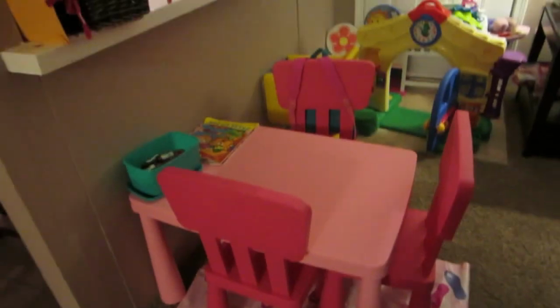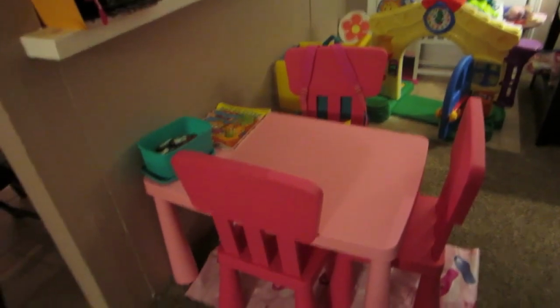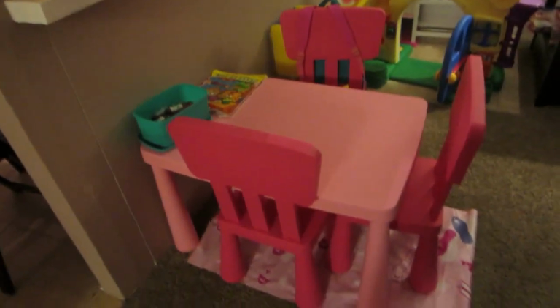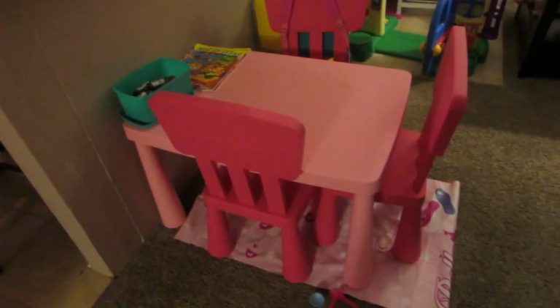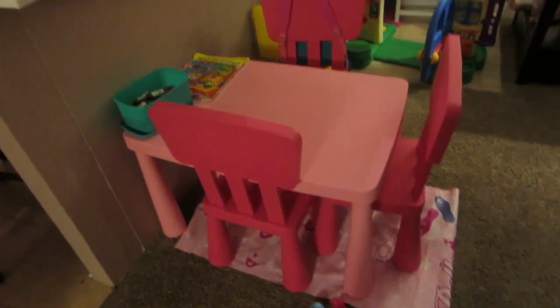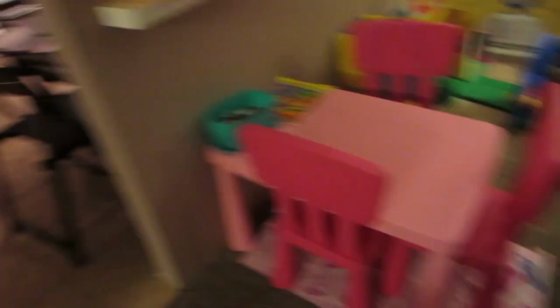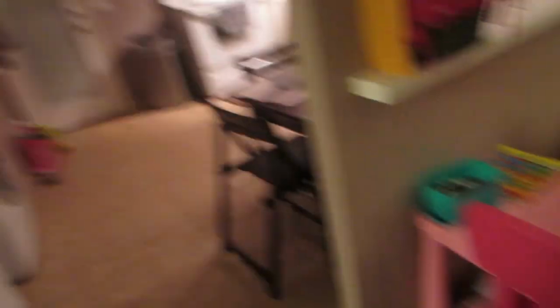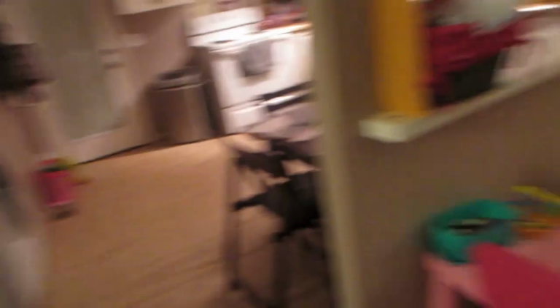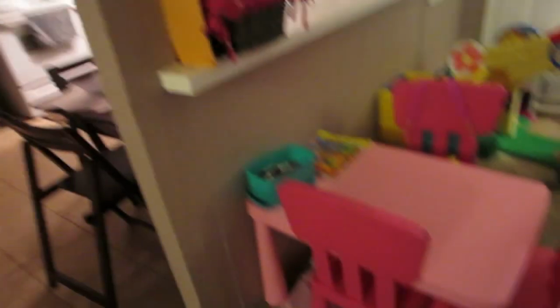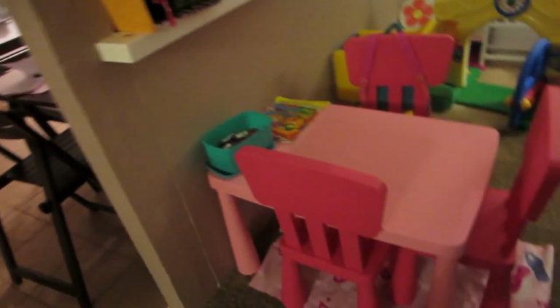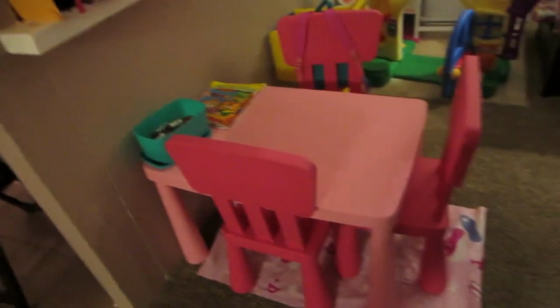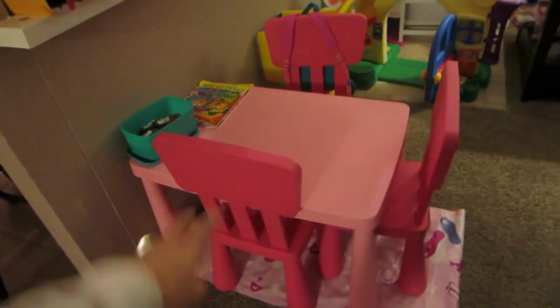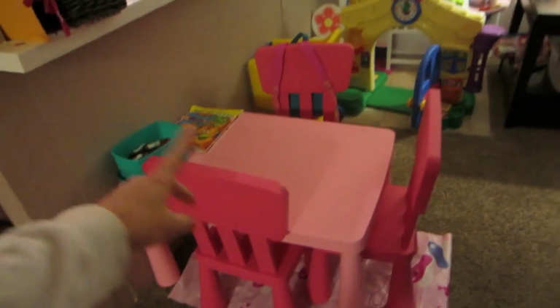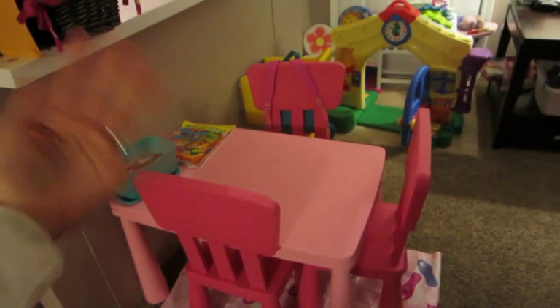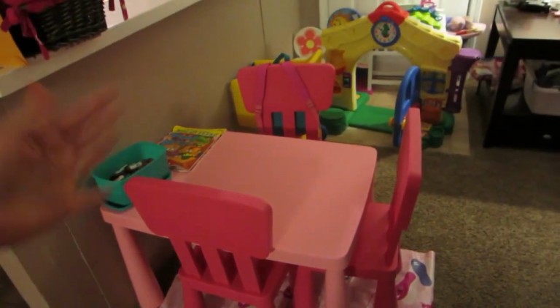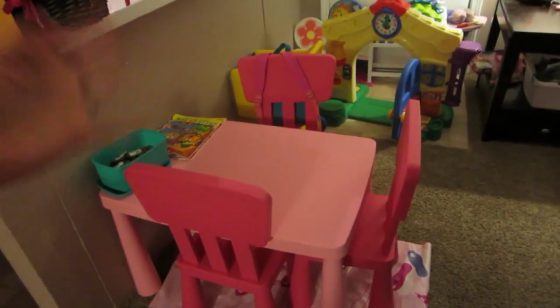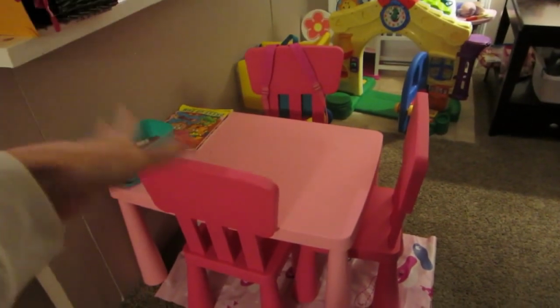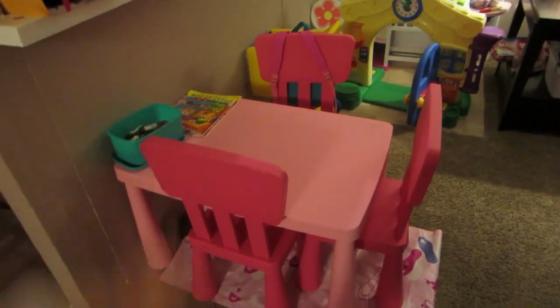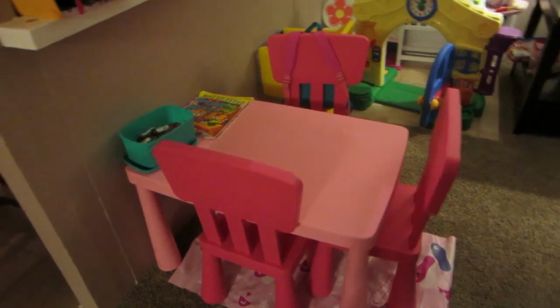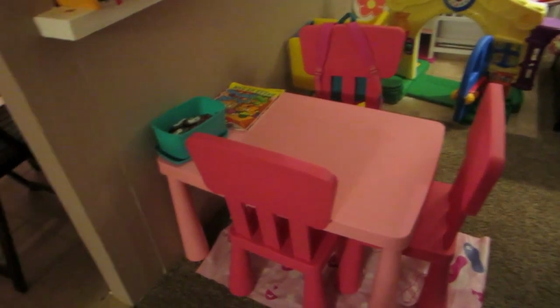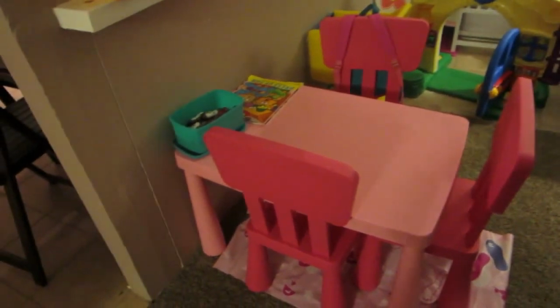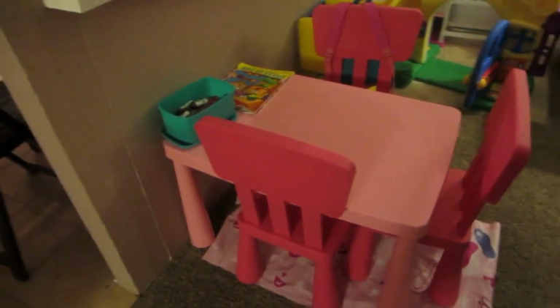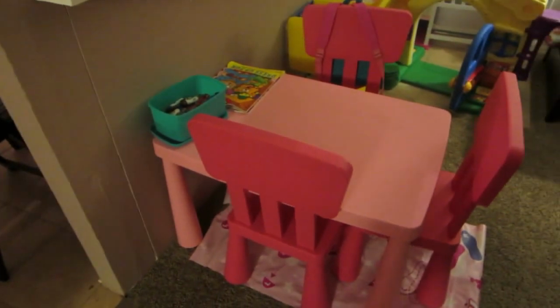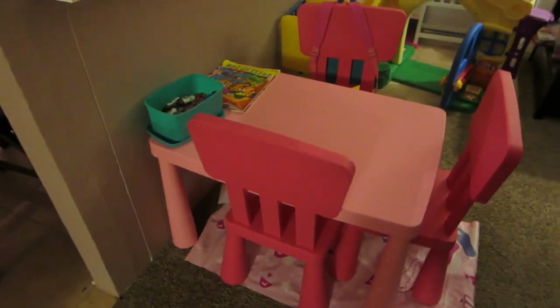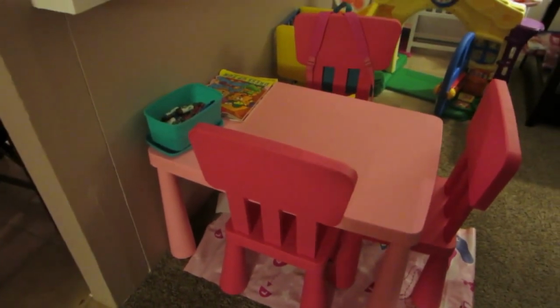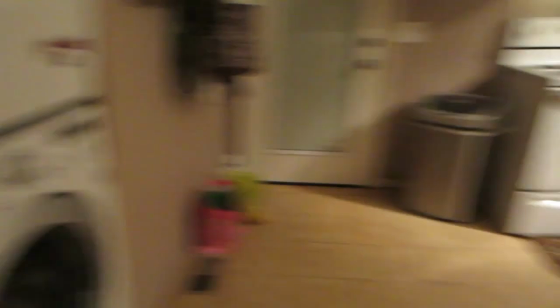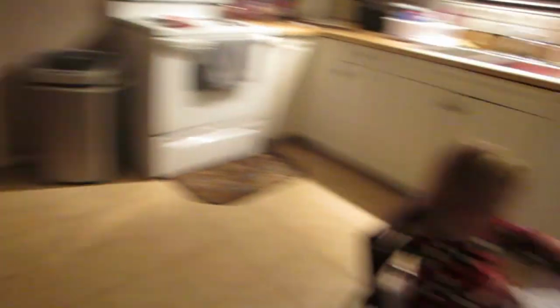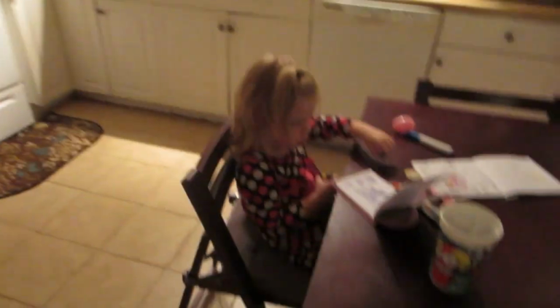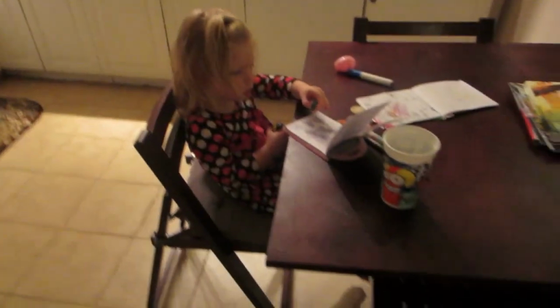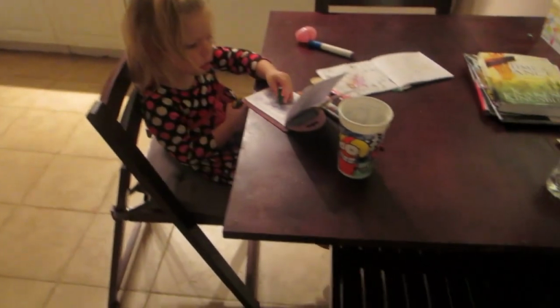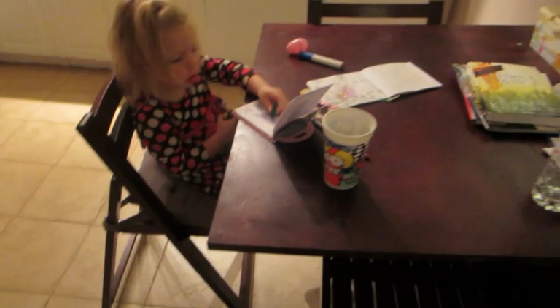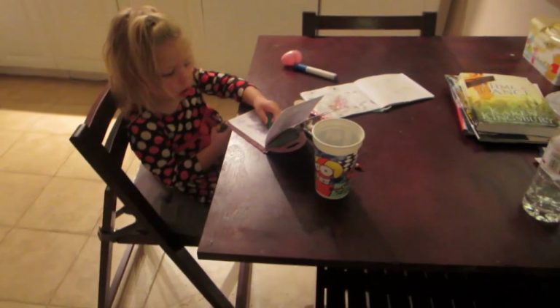I also meant to show y'all her little table right here — it kind of goes in with the kitchen stuff cause she sits here and colors or eats or whatever on that table too. Just wanted to show y'all that real quick. Alright, so that's it.